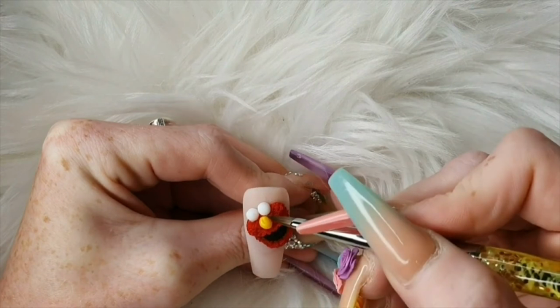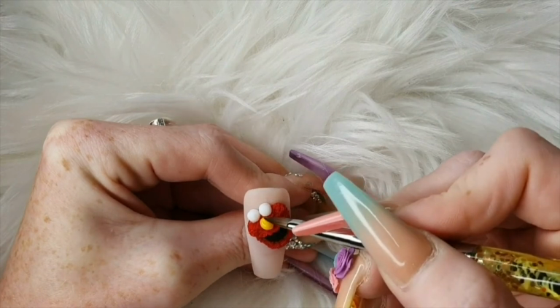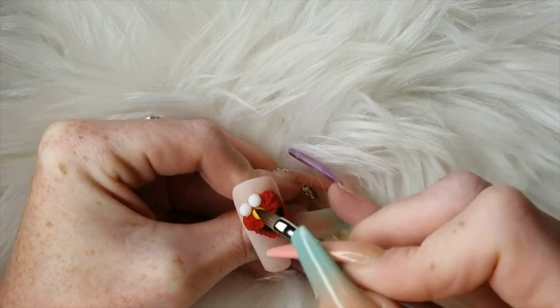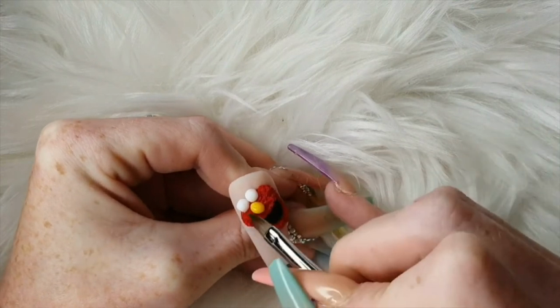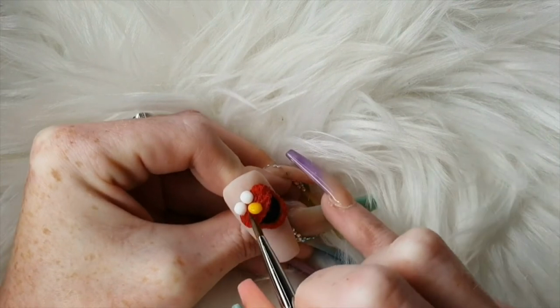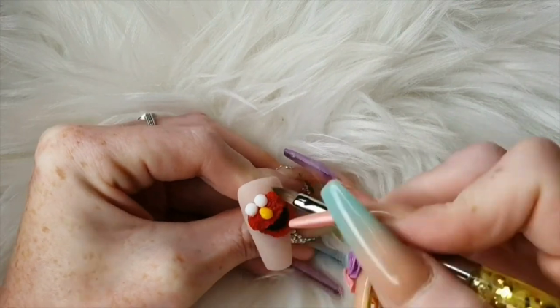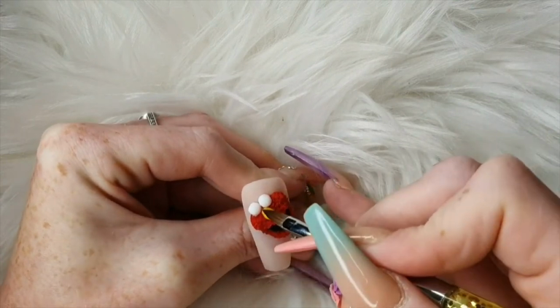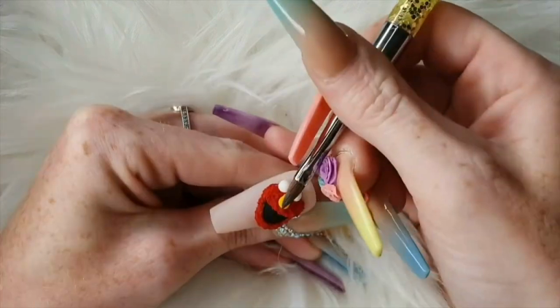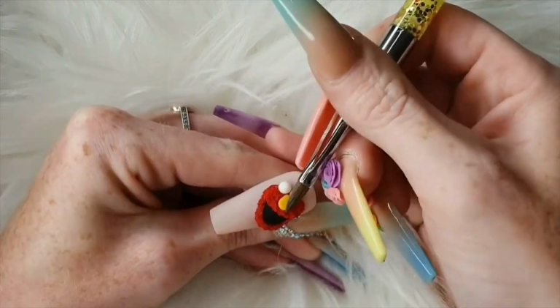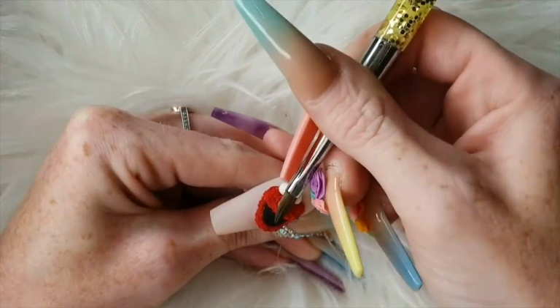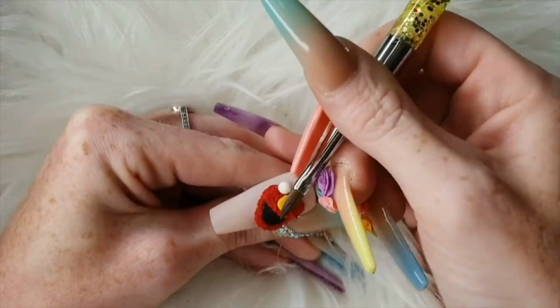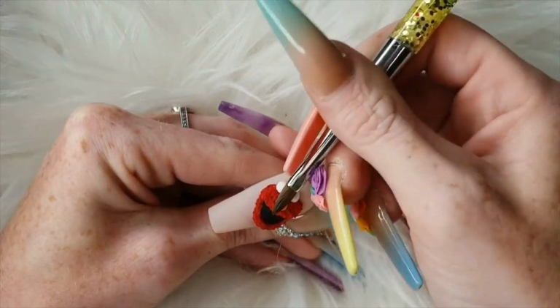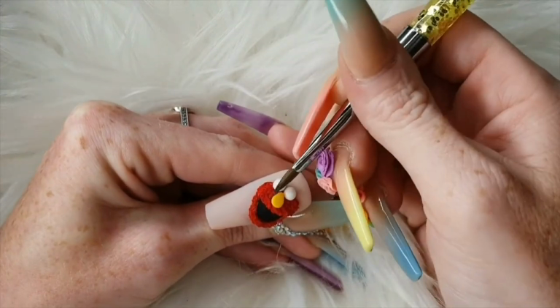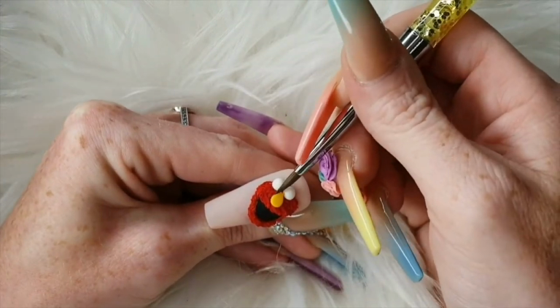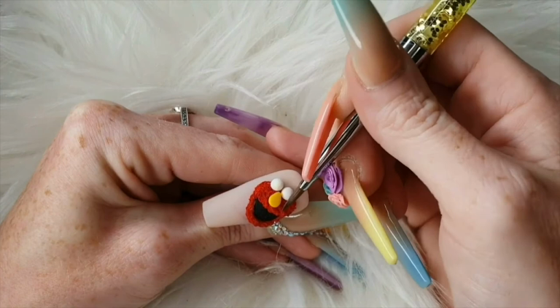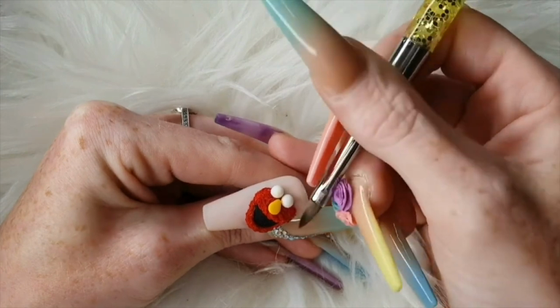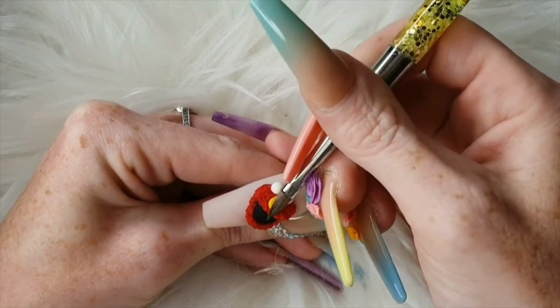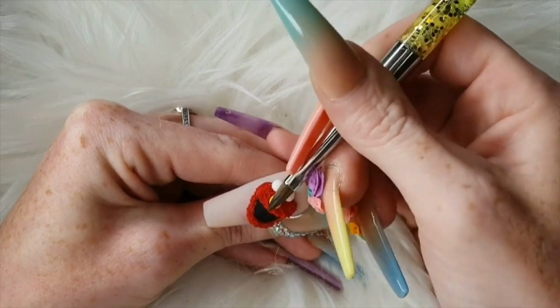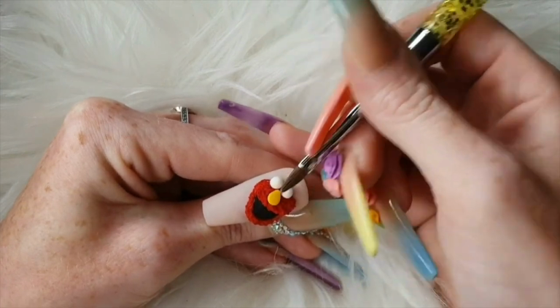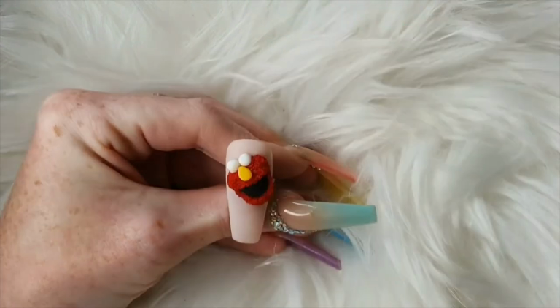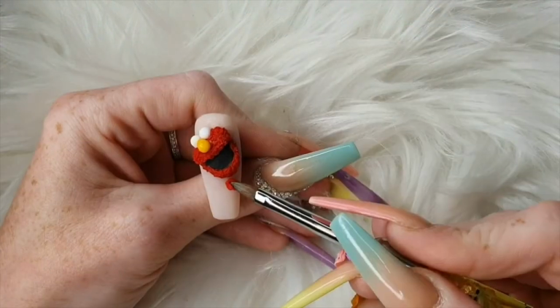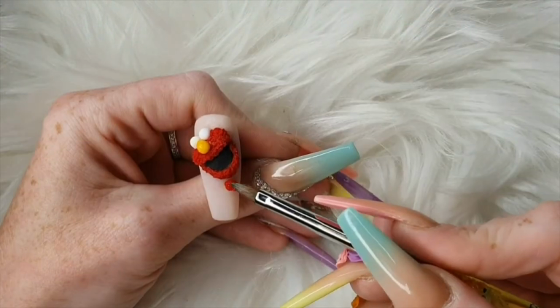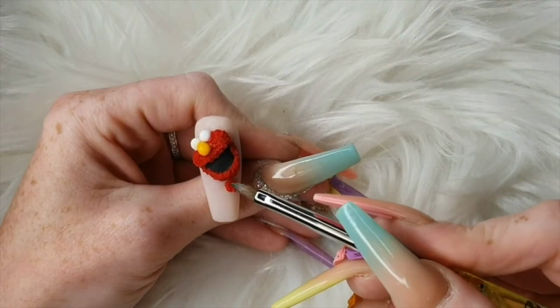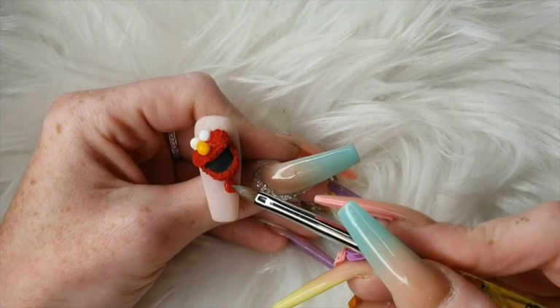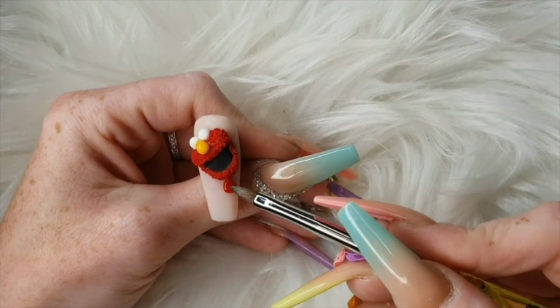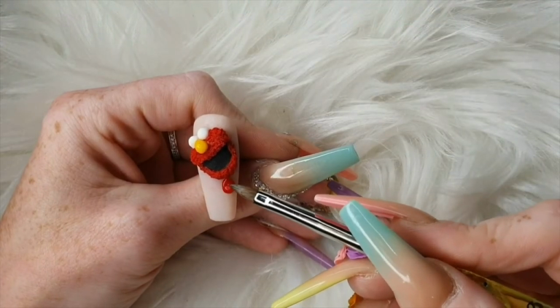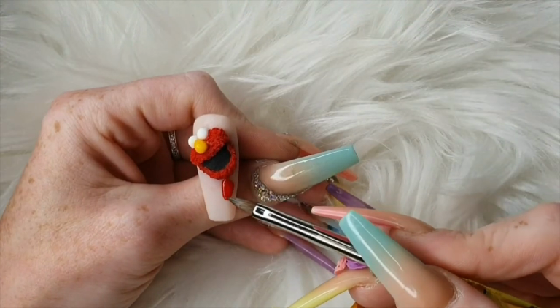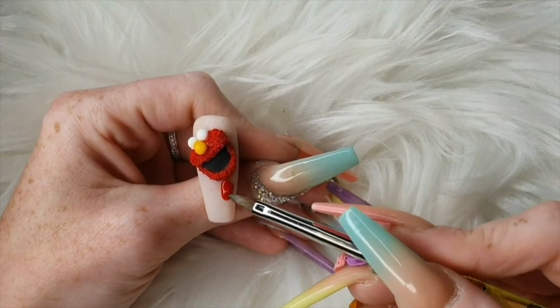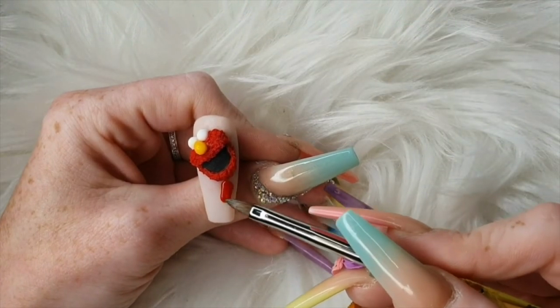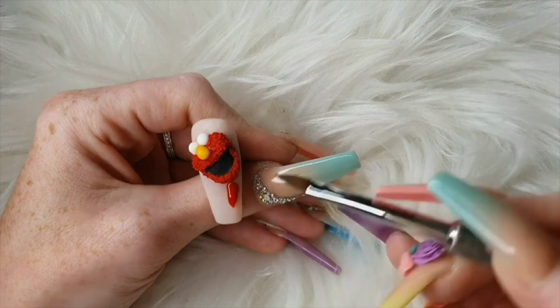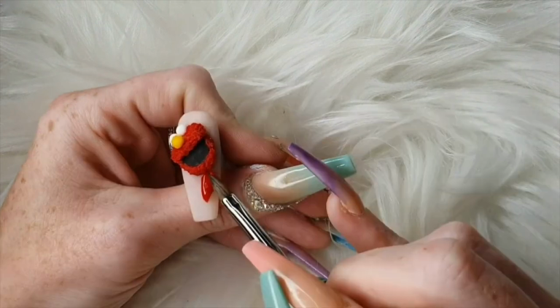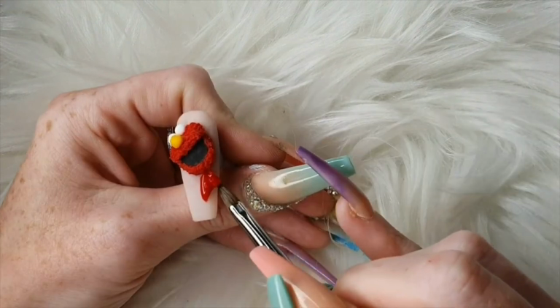I'm building his nose up with honey and then I use citronella just over the top to give it a bit more of an orangey look.